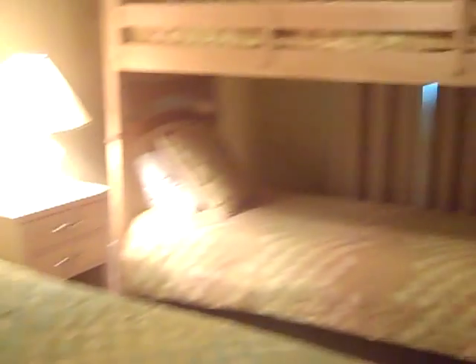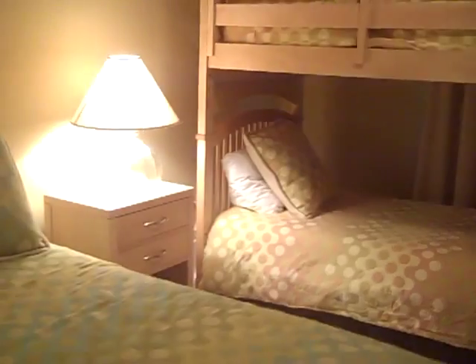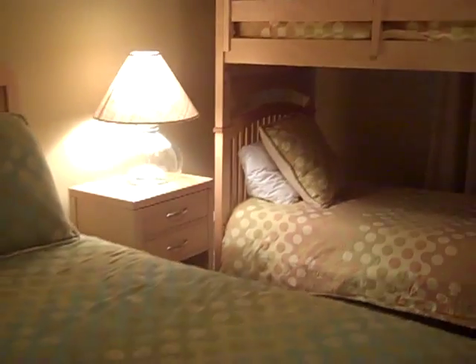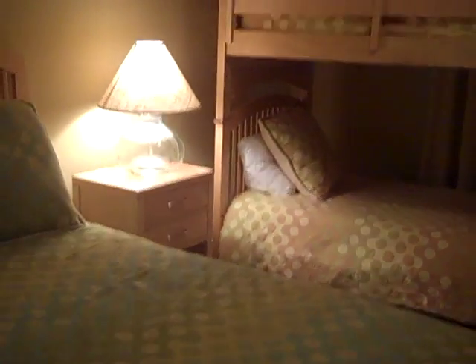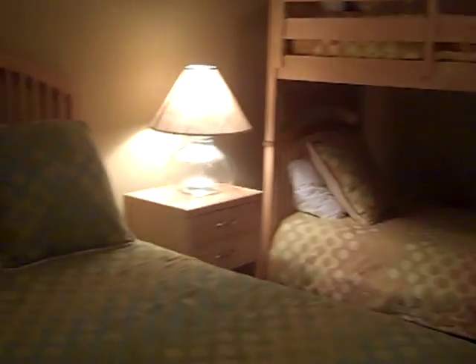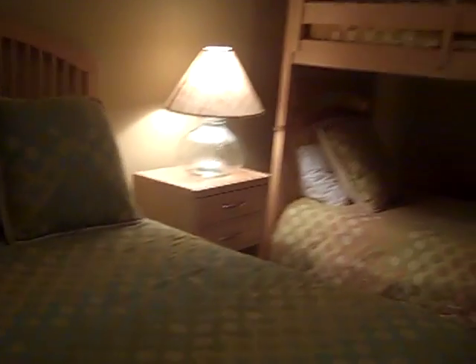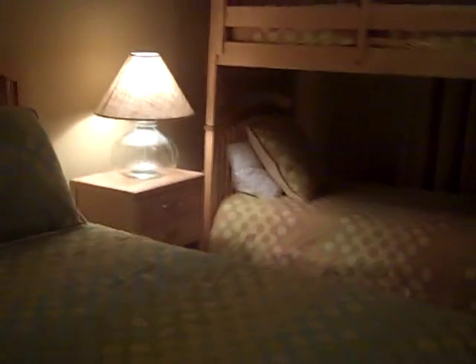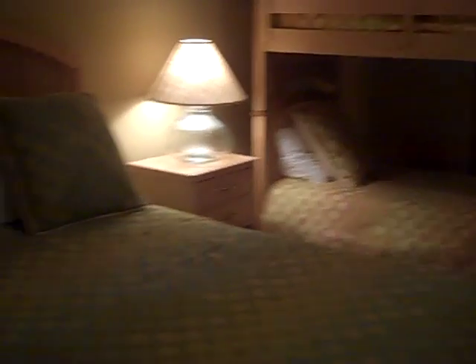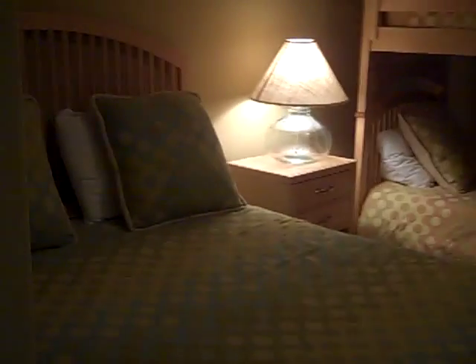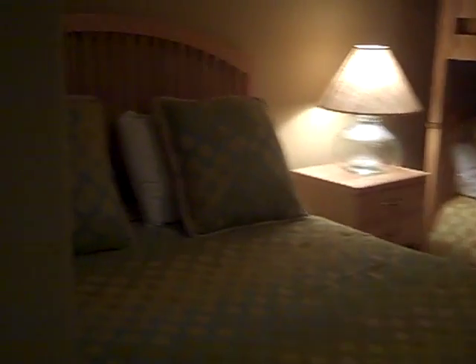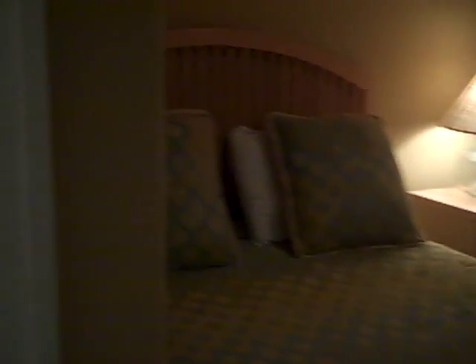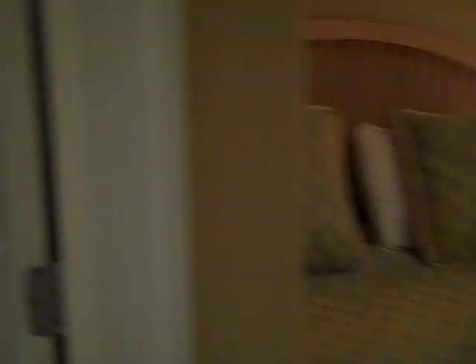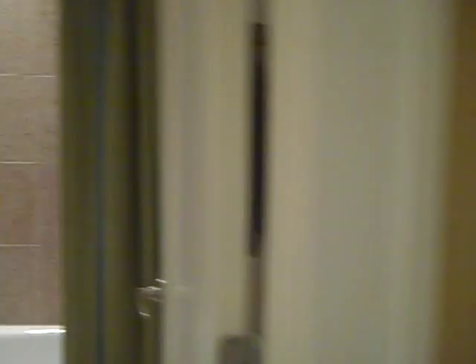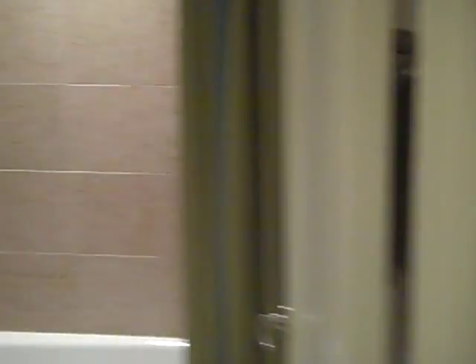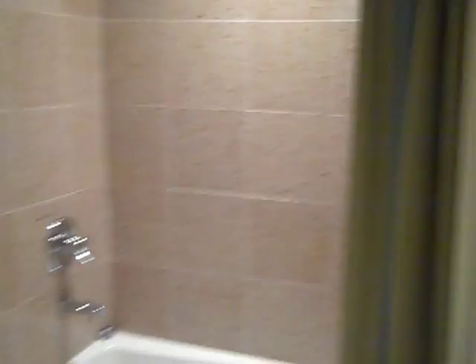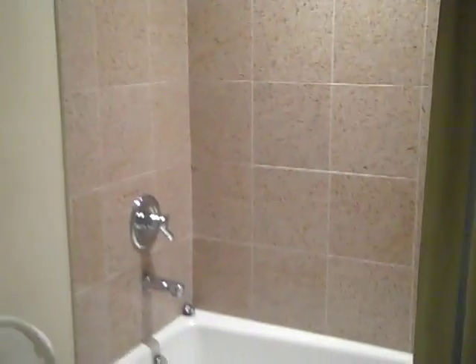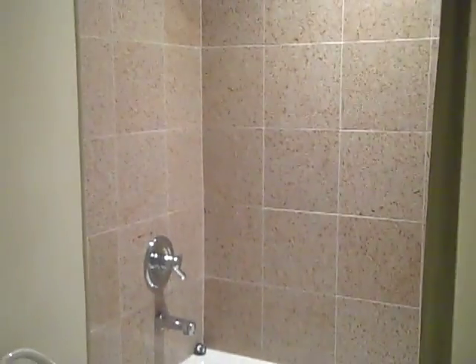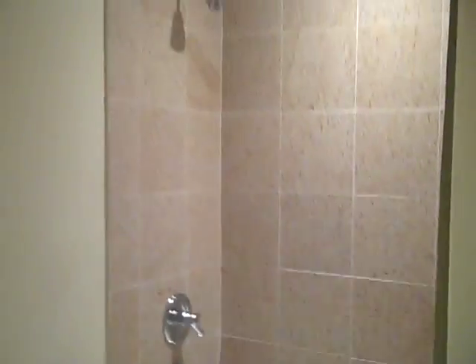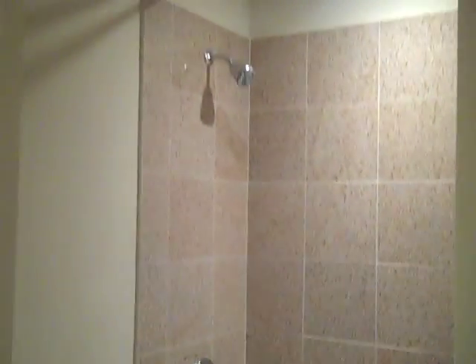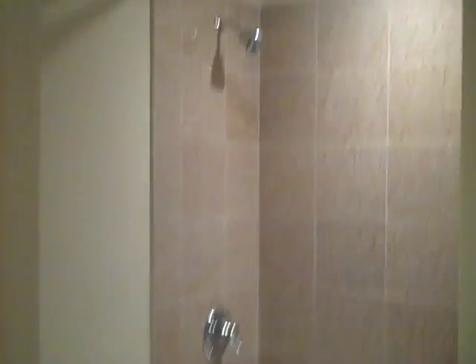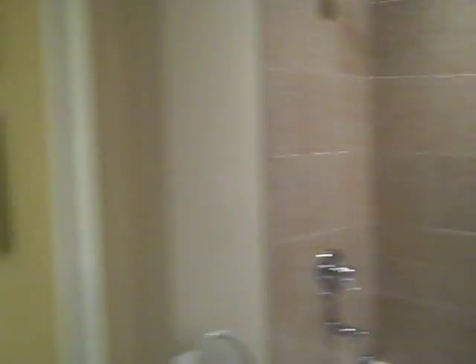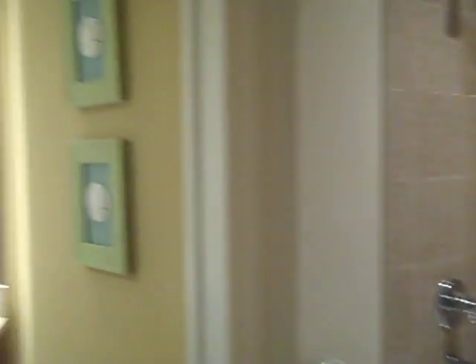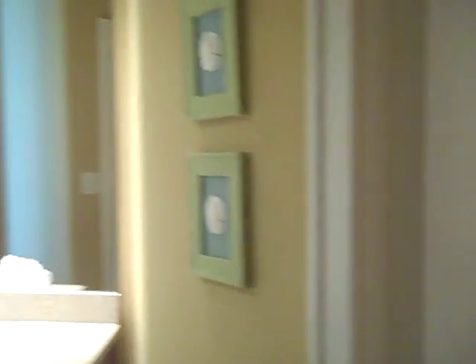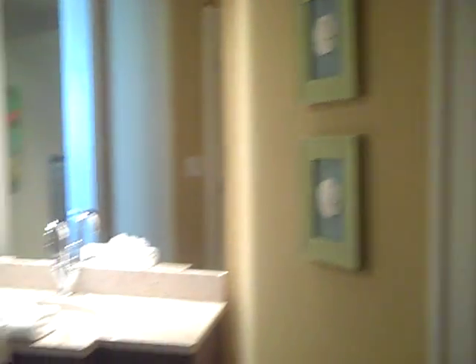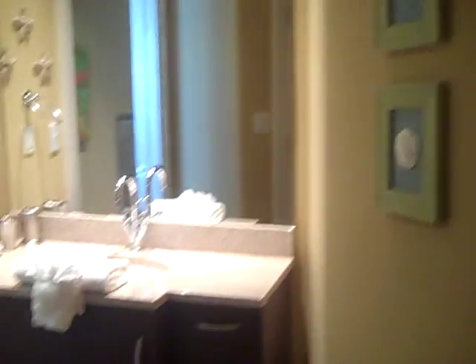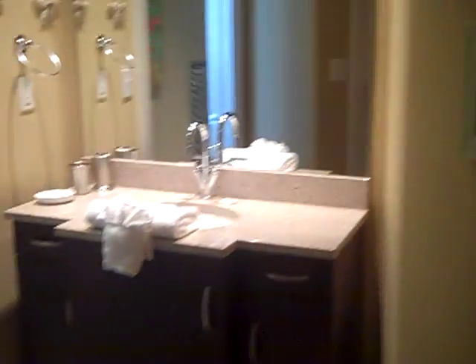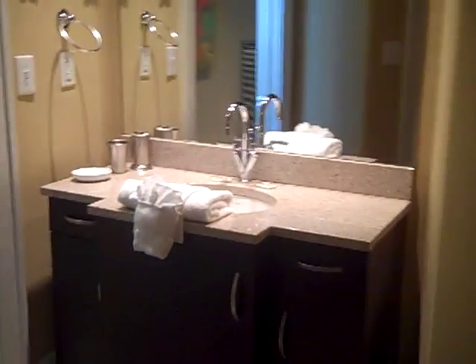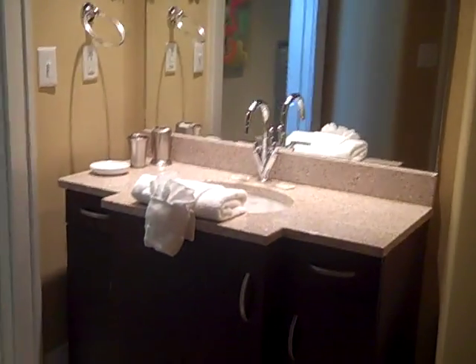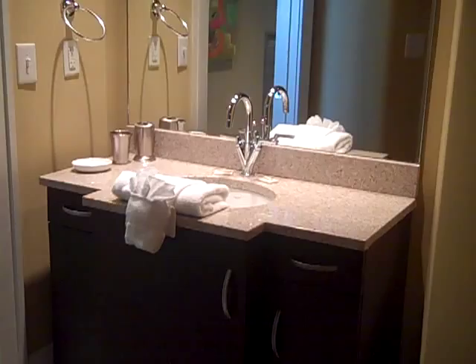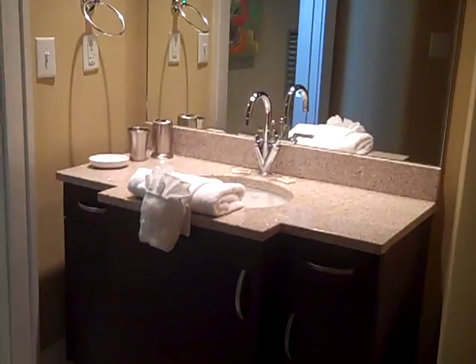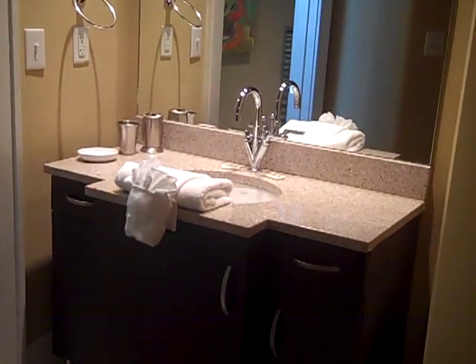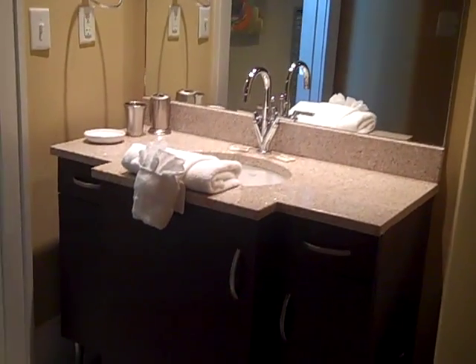This condo is beautifully decorated. Here is your guest bathroom with a nice vanity area.